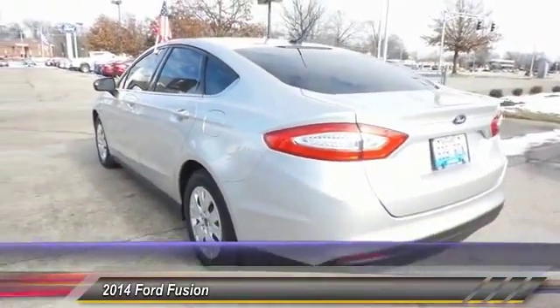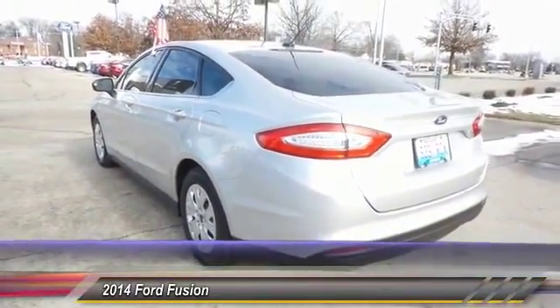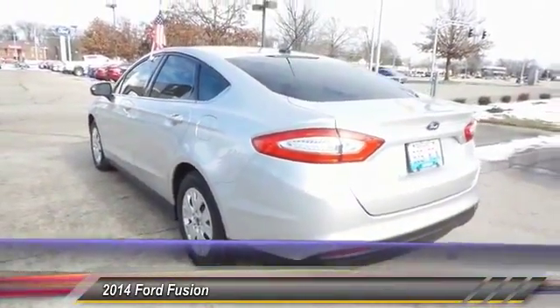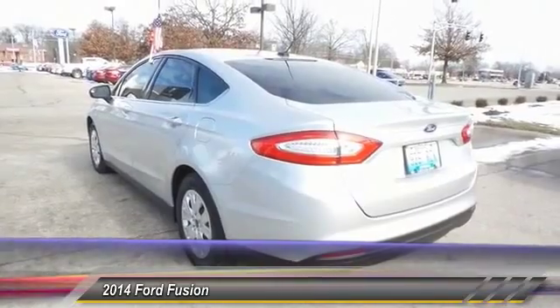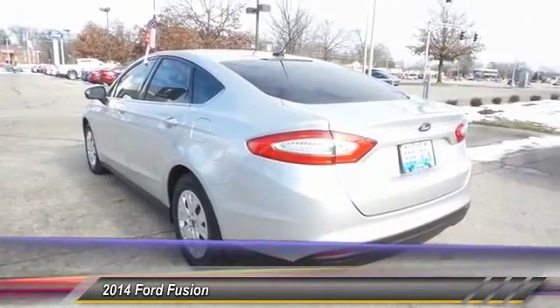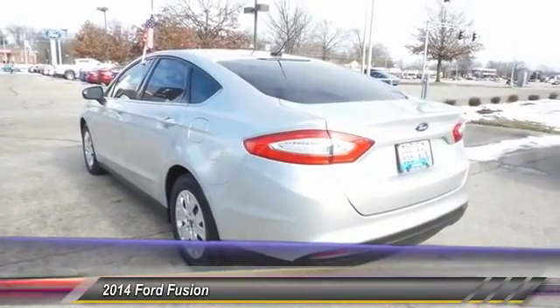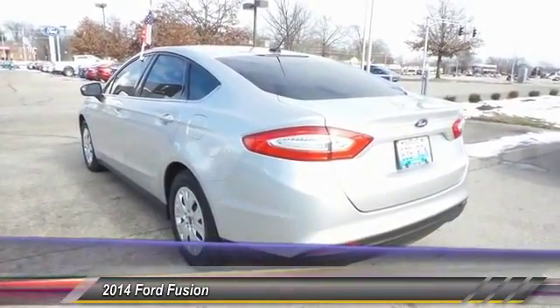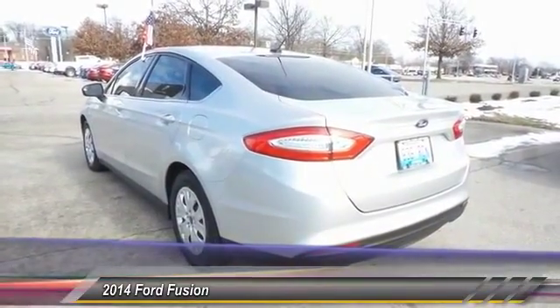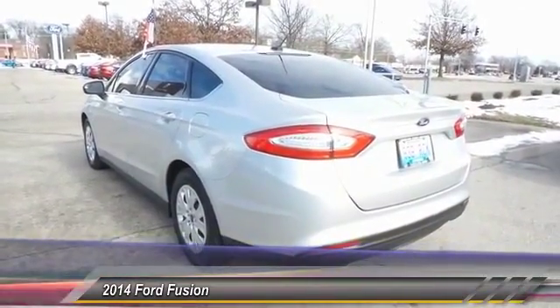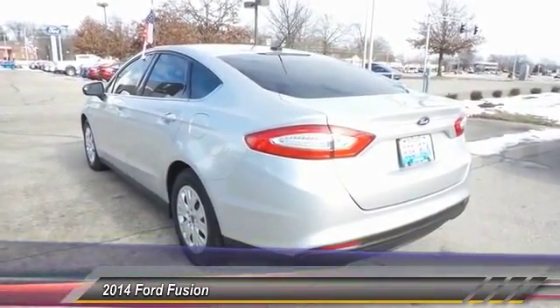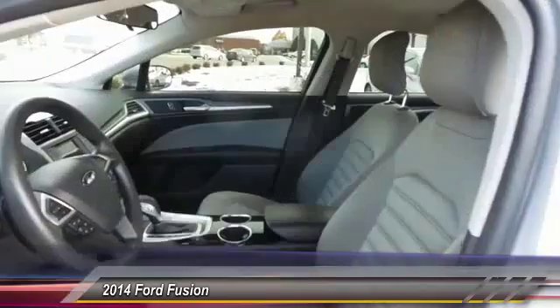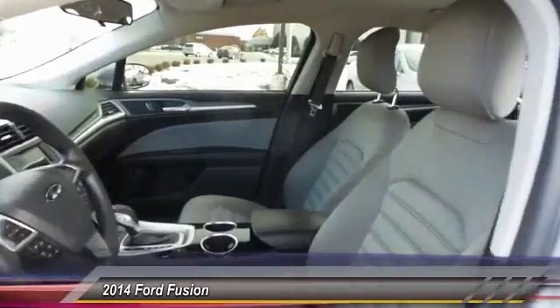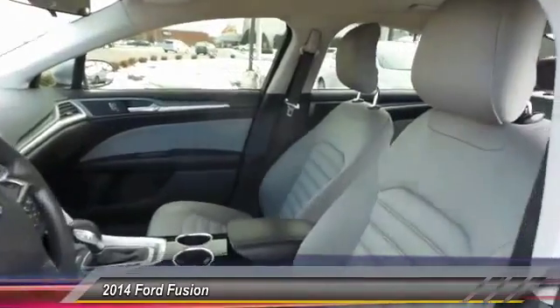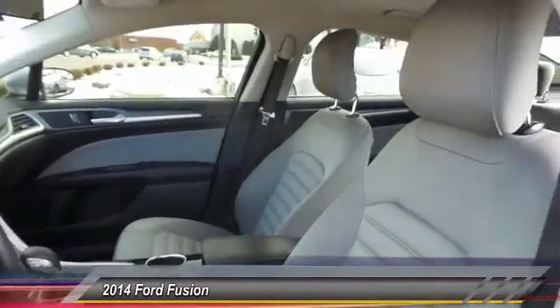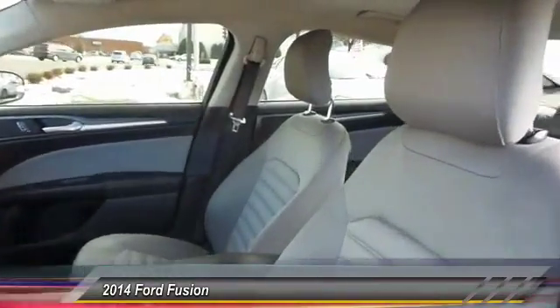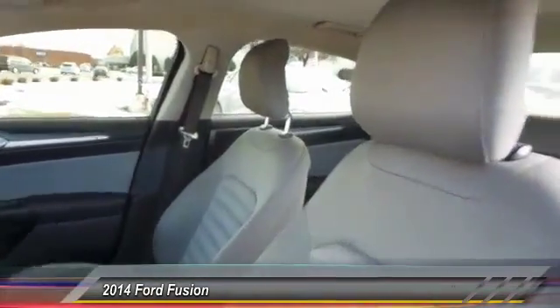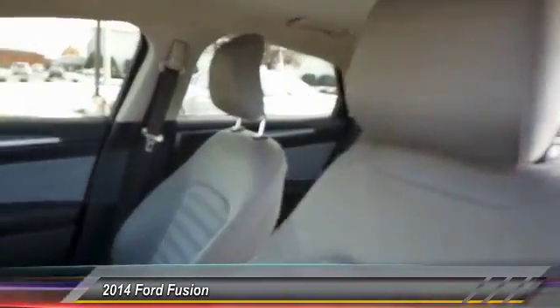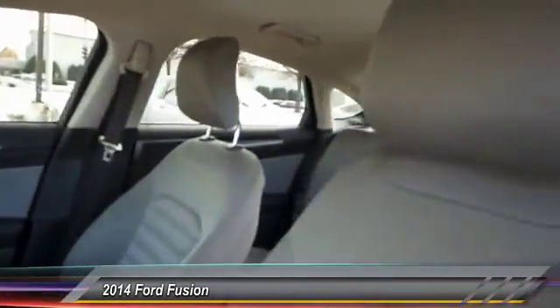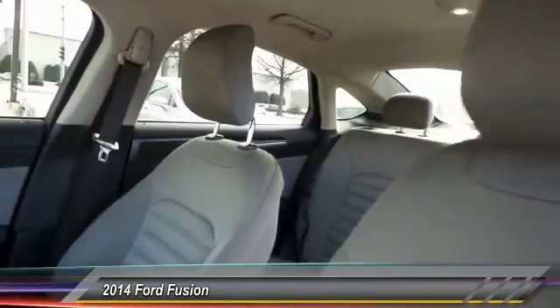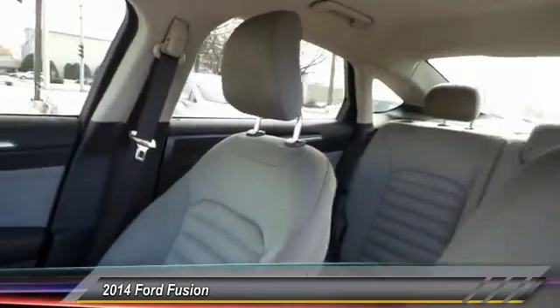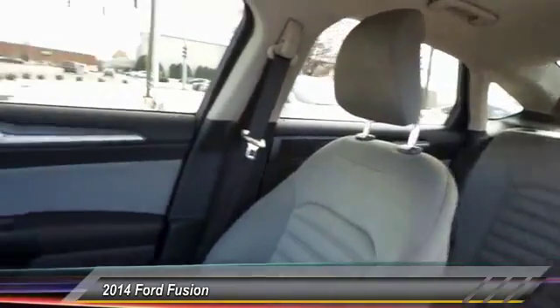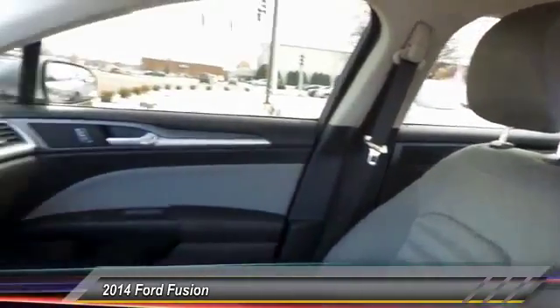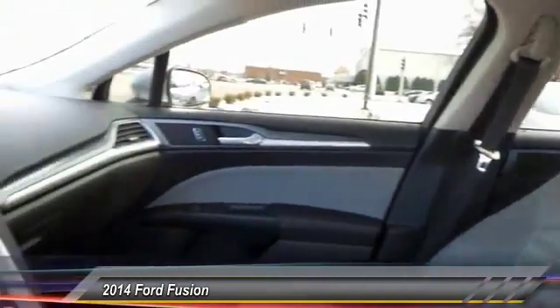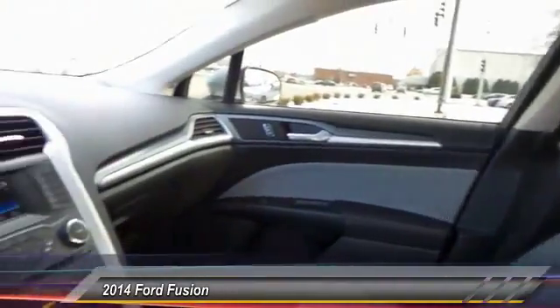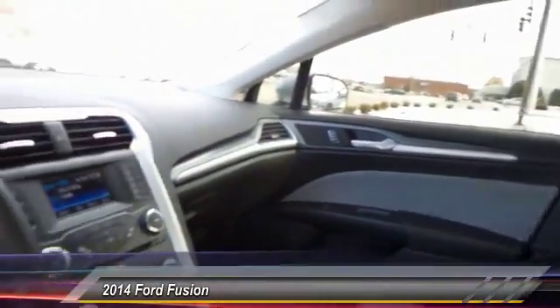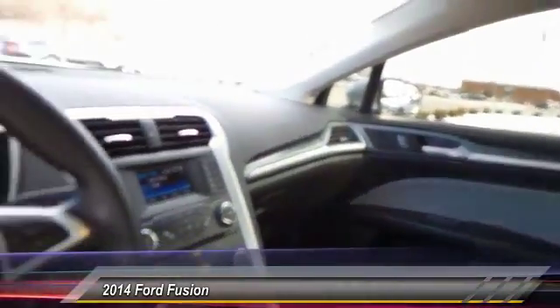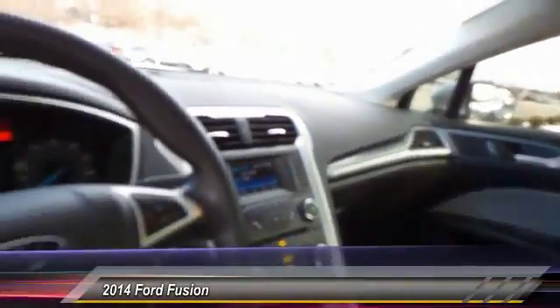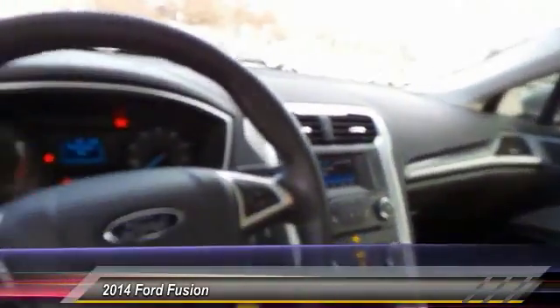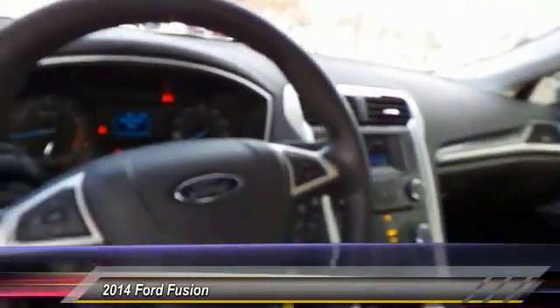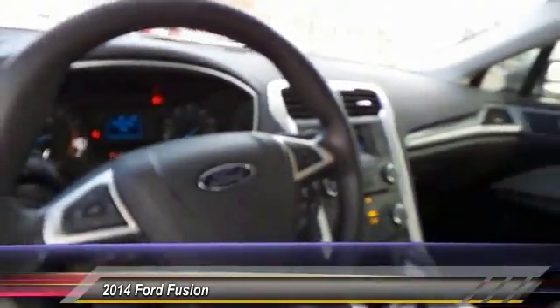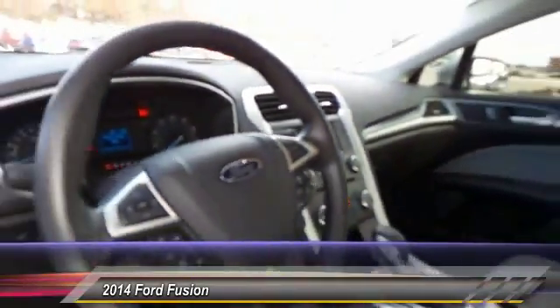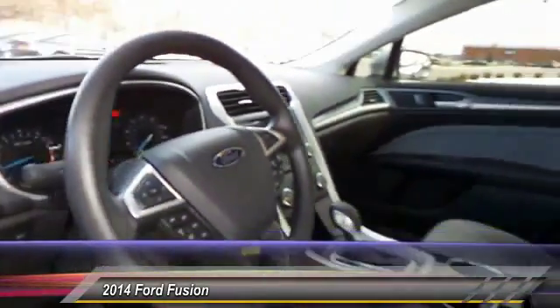Here are some of this vehicle's great options: traction control, dual airbags, Bluetooth, power steering, front air conditioning, and alloy wheels.